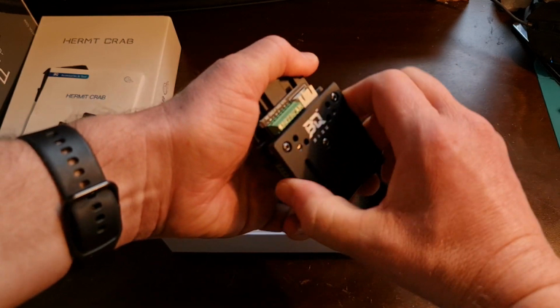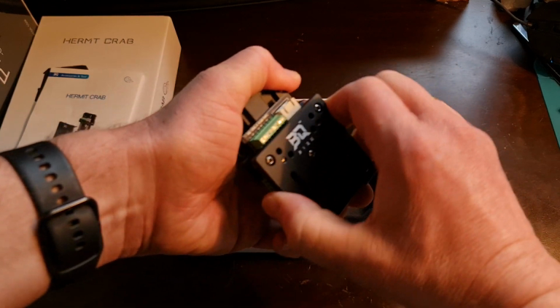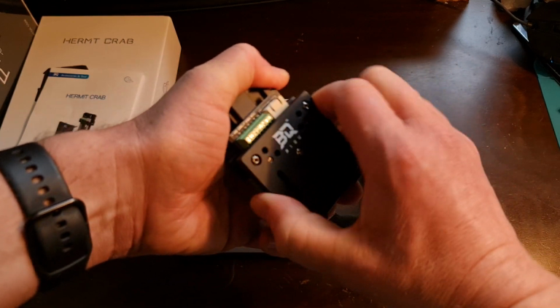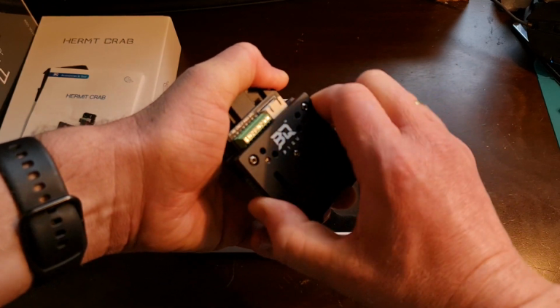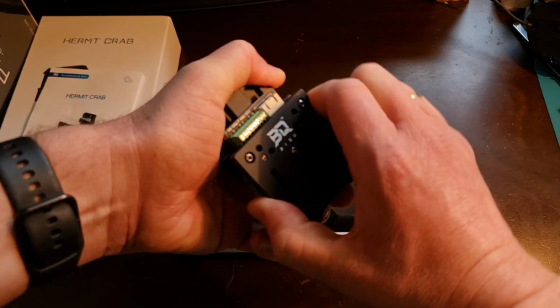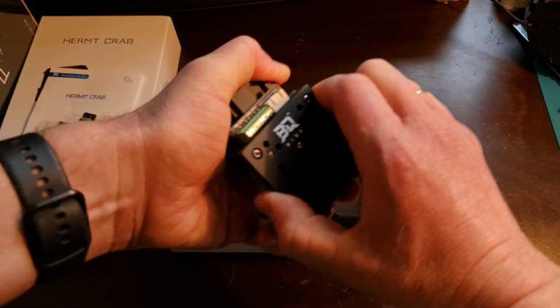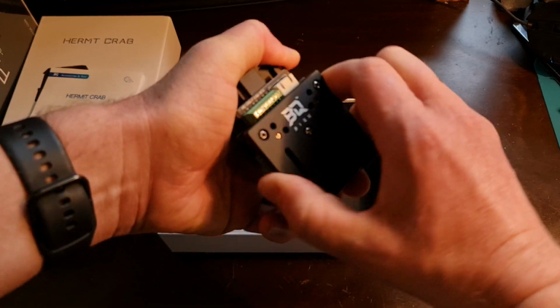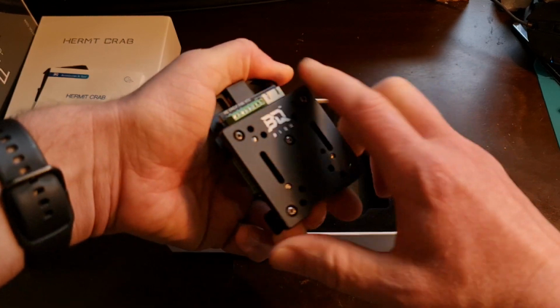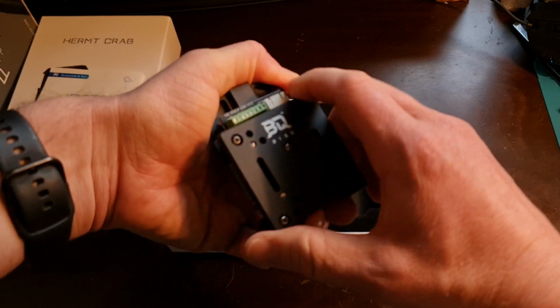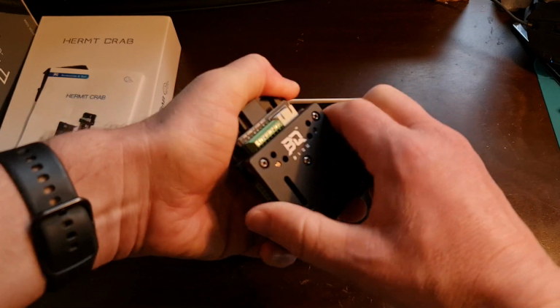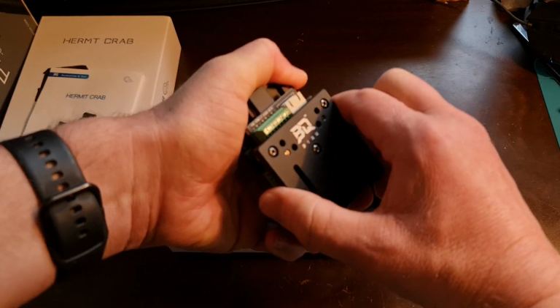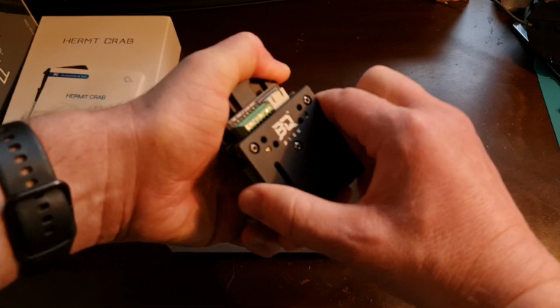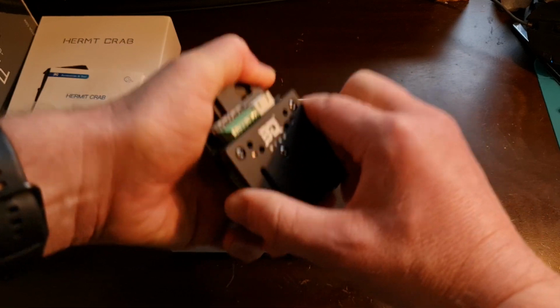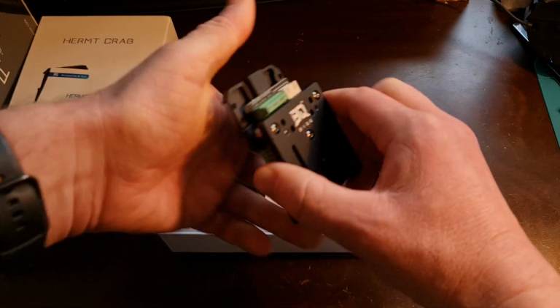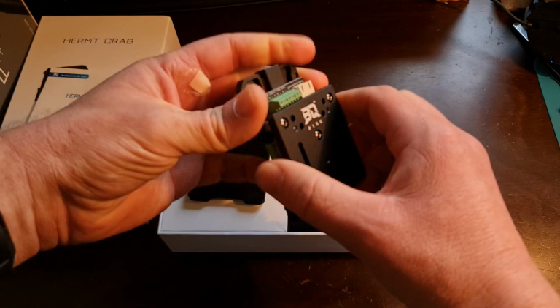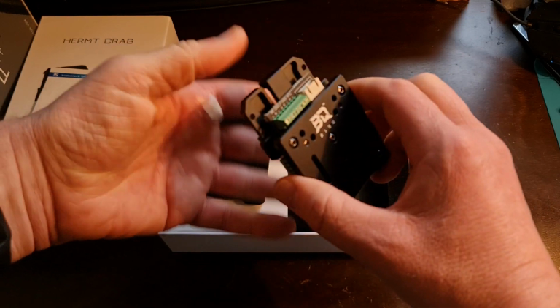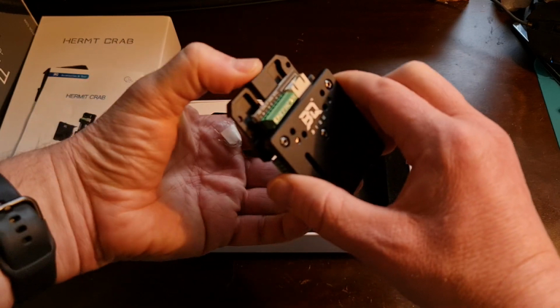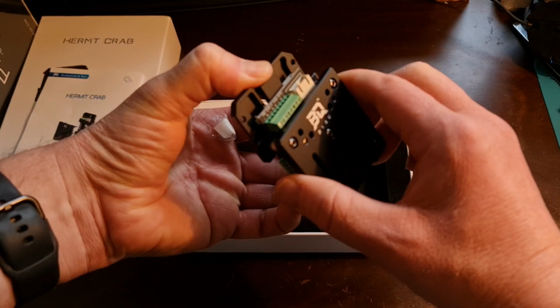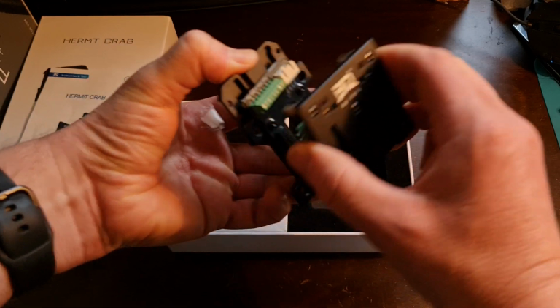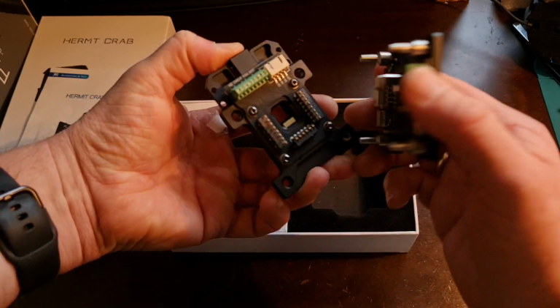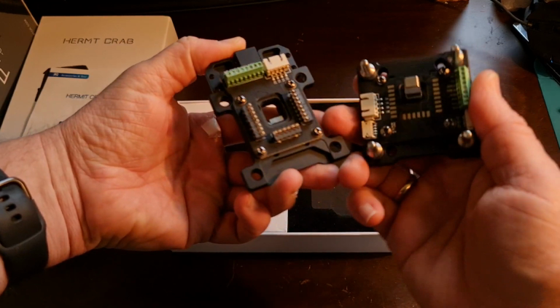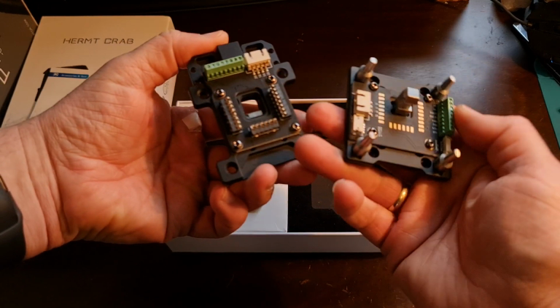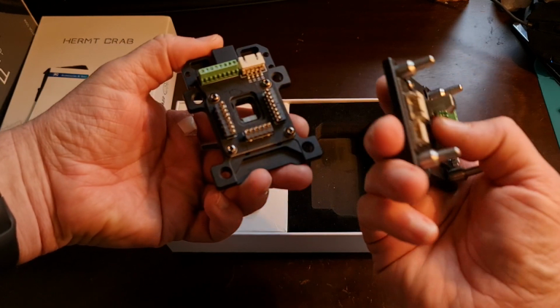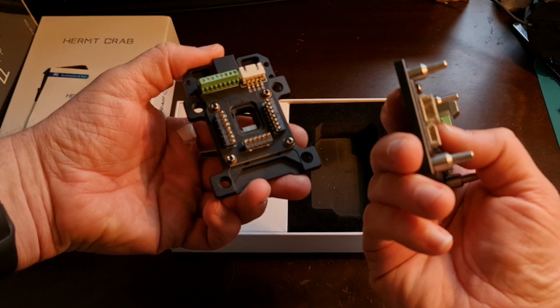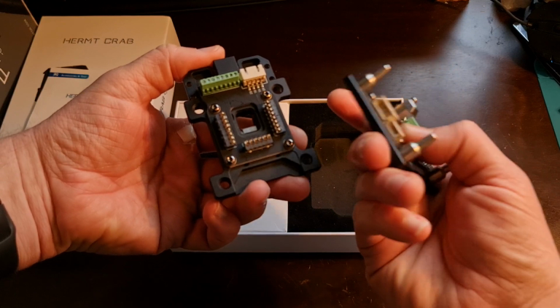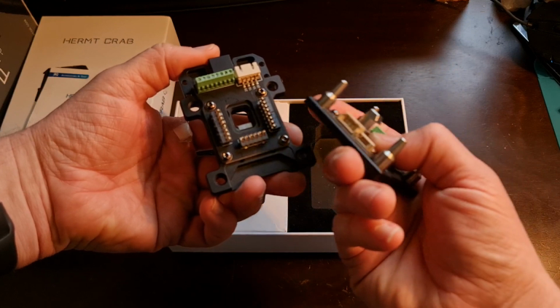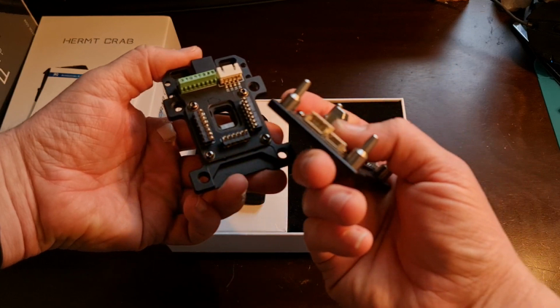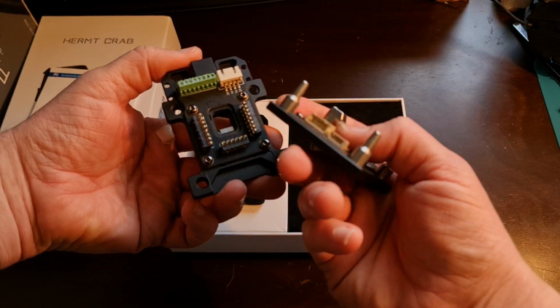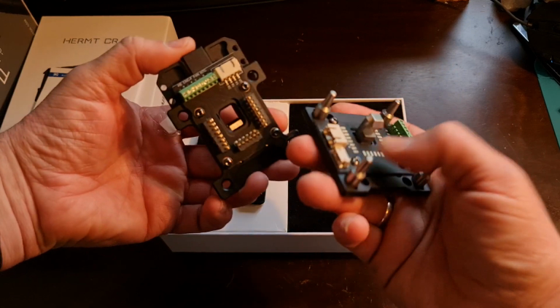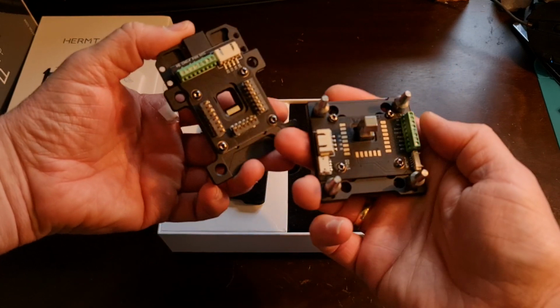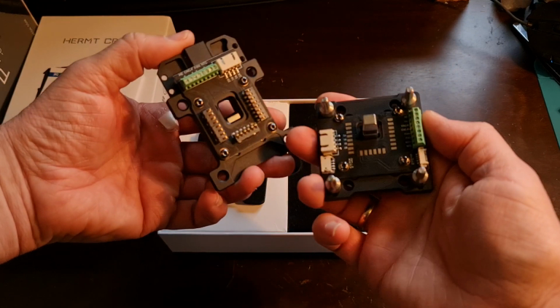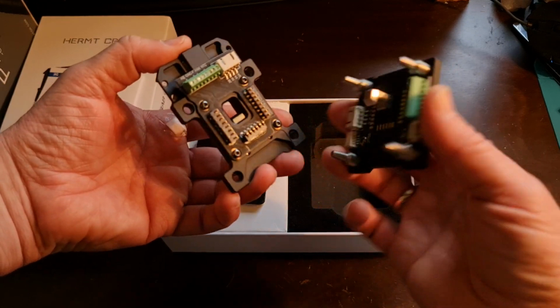And this thing is solid. It doesn't wiggle whatsoever — there's no play in it at all. Quality wise, the way it holds onto these little pins is pretty nice. I'm impressed. Really excited to get this installed on my printer.